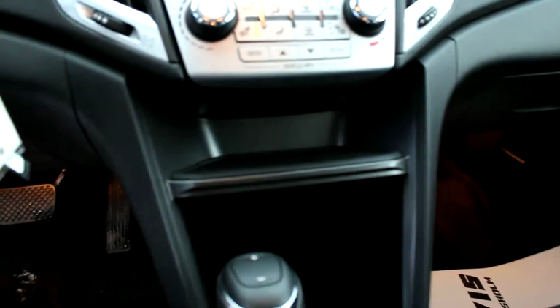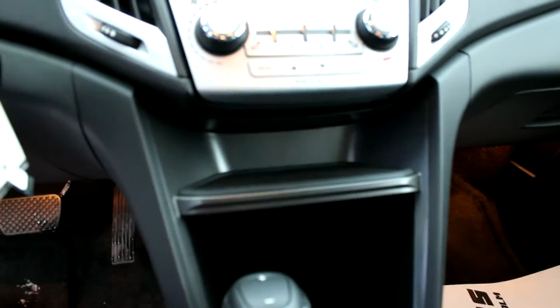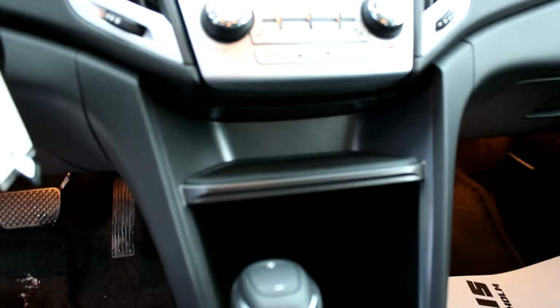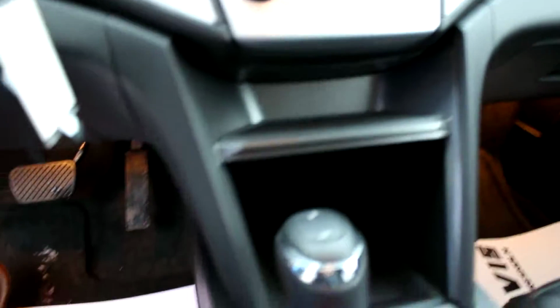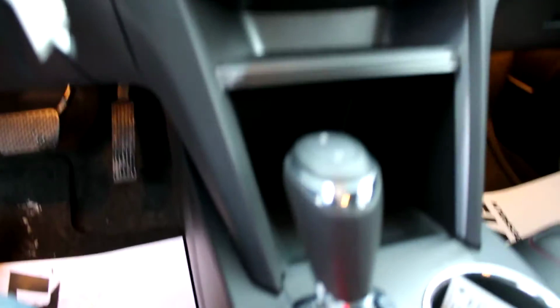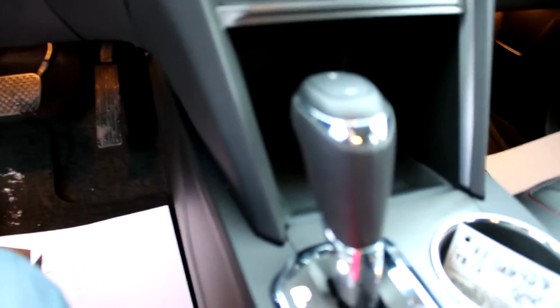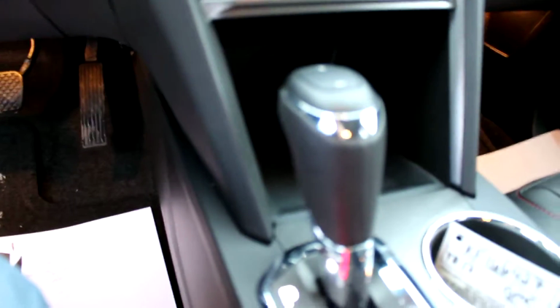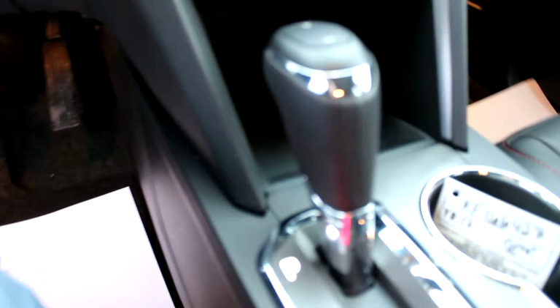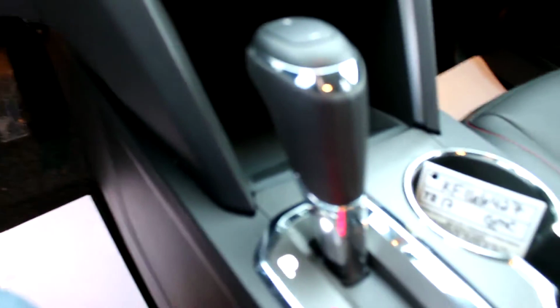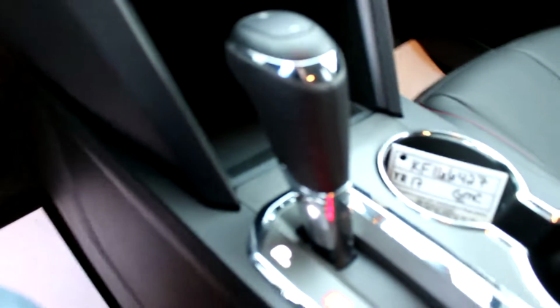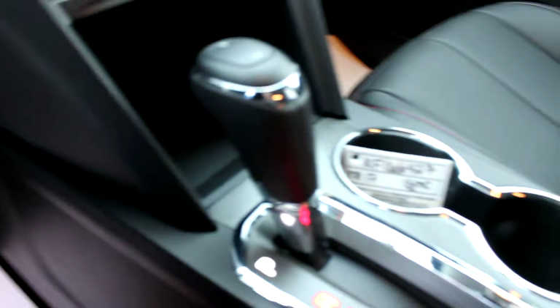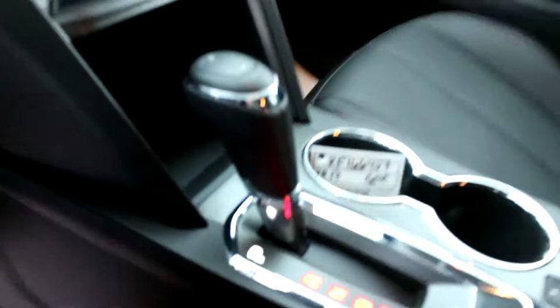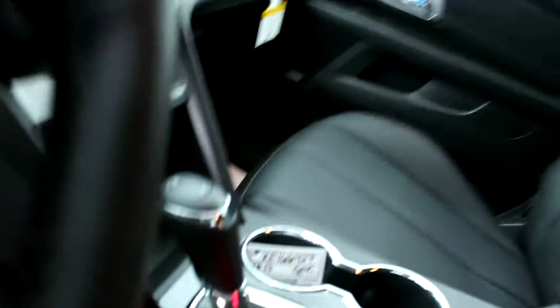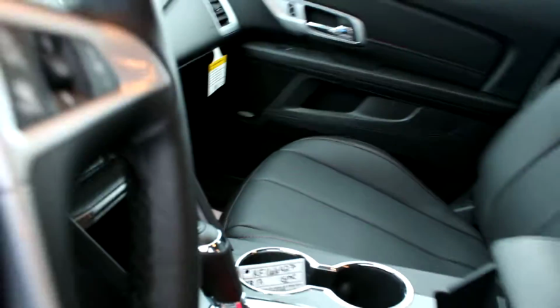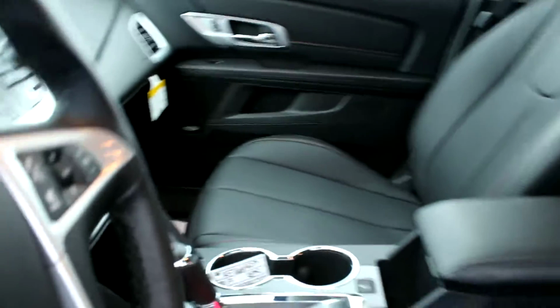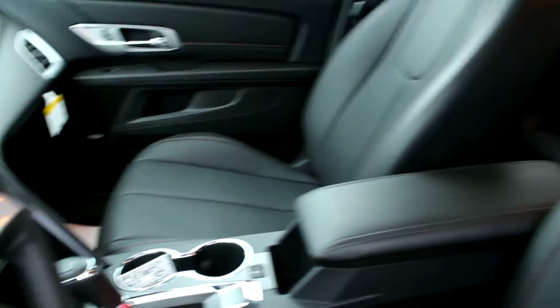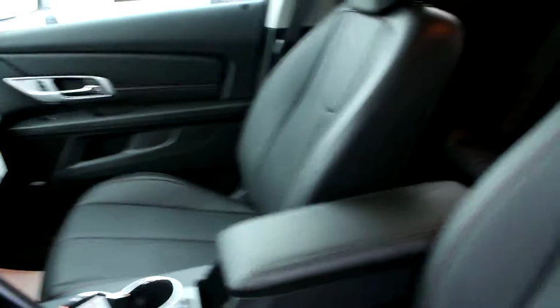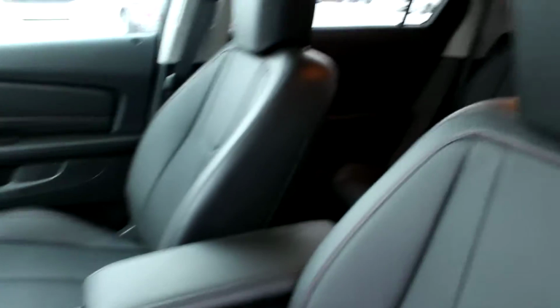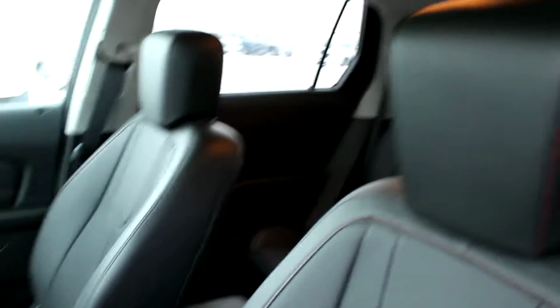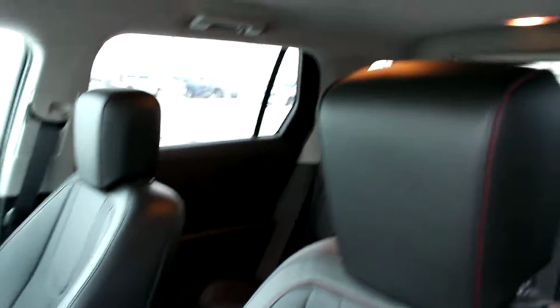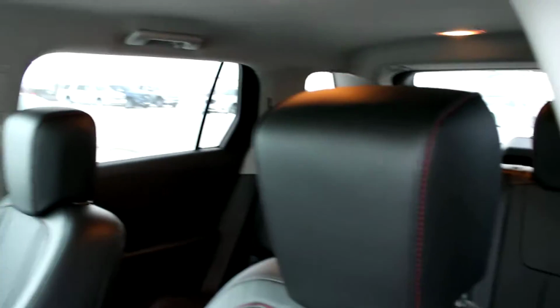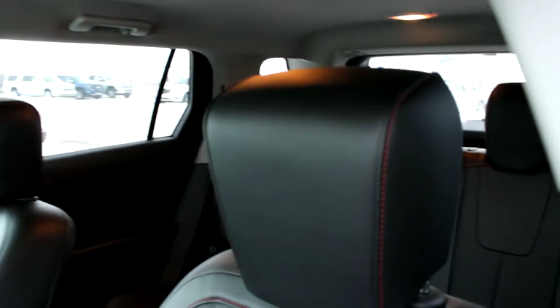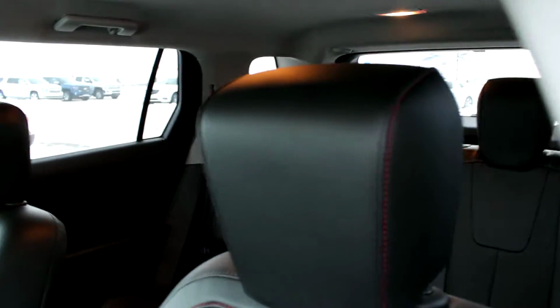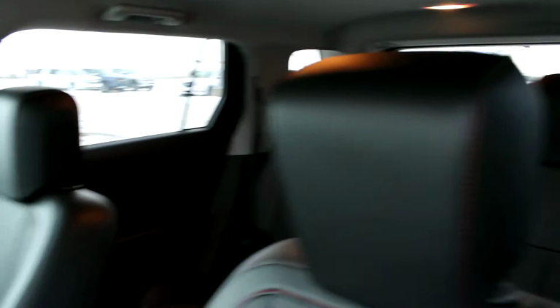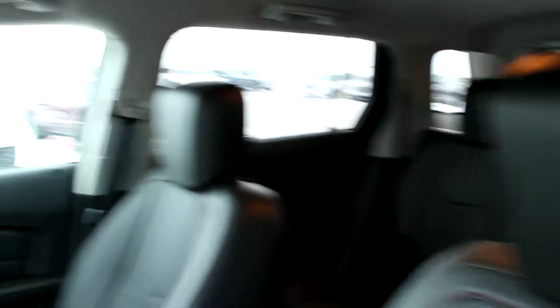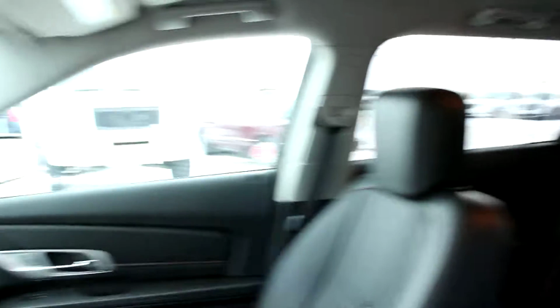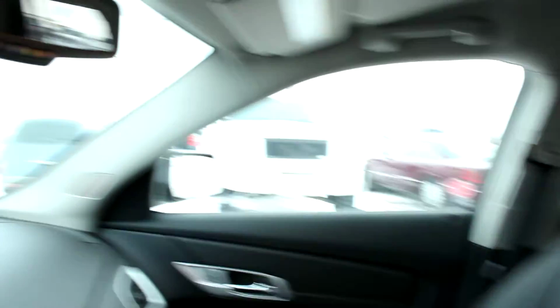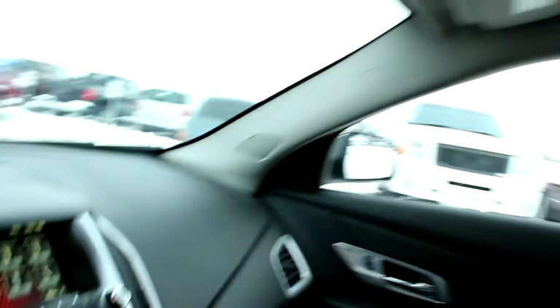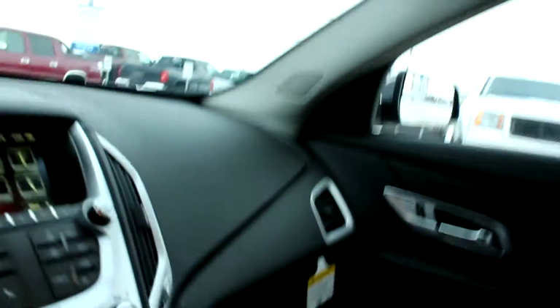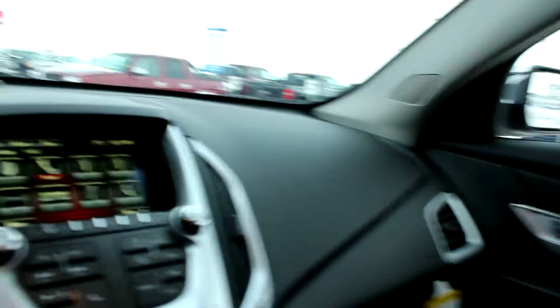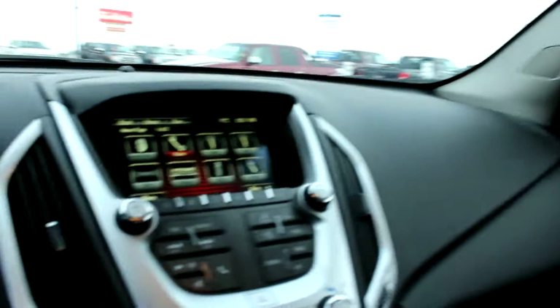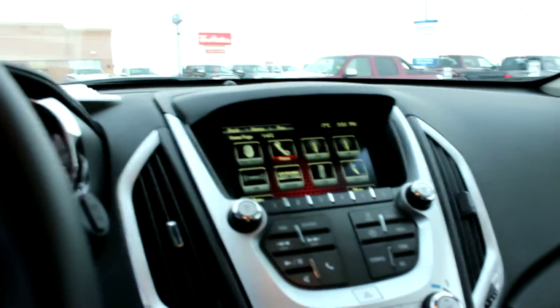We have heated seats as I mentioned. Seating for five. And there's a standard backup camera.